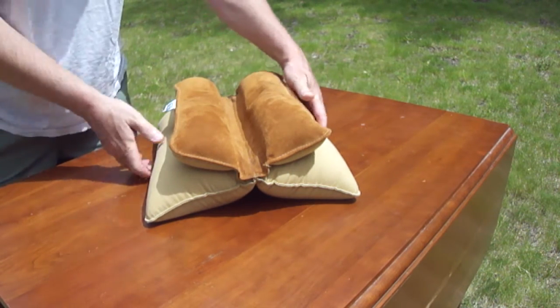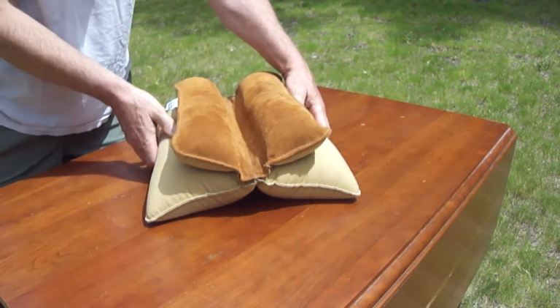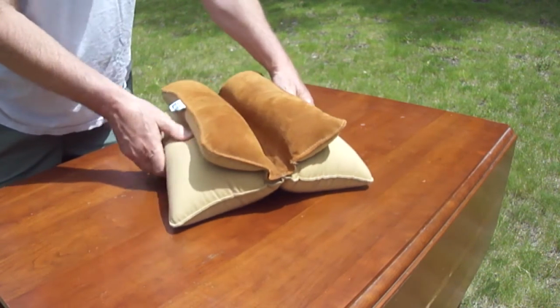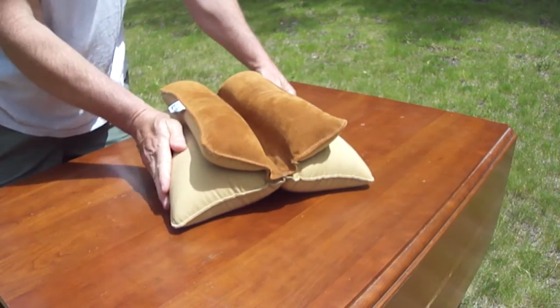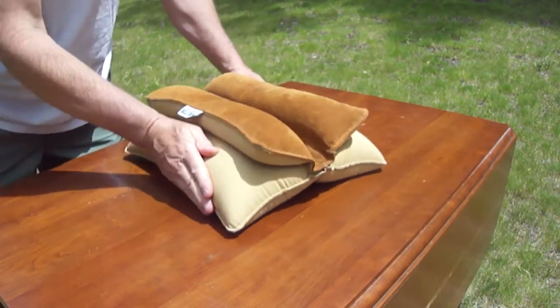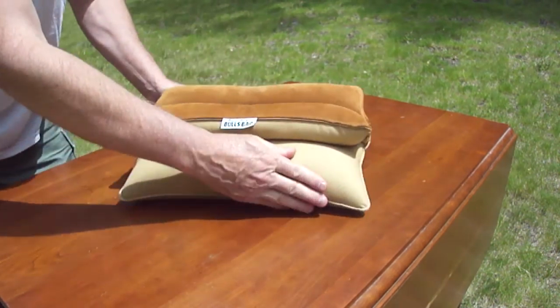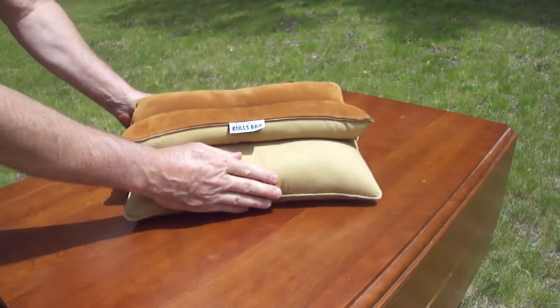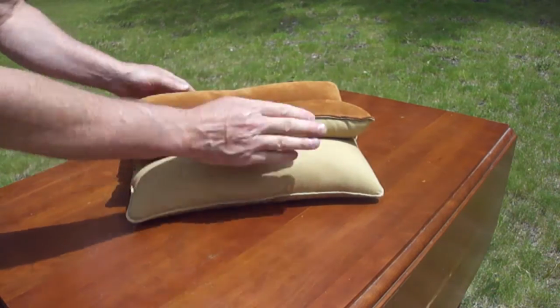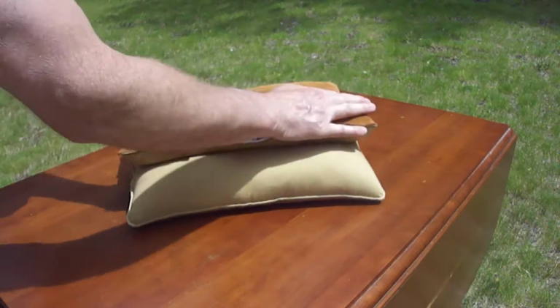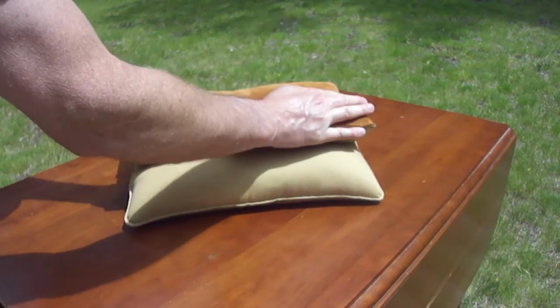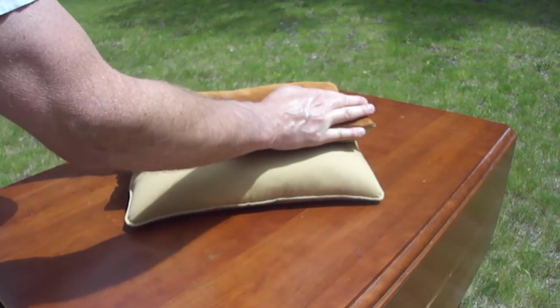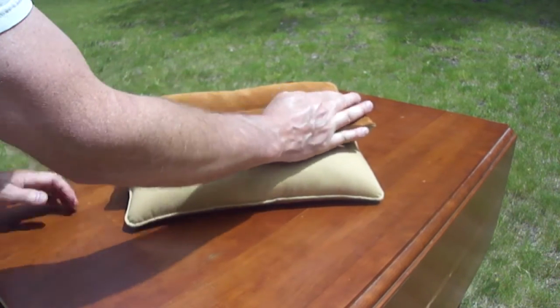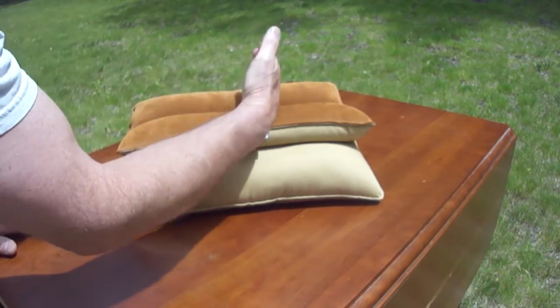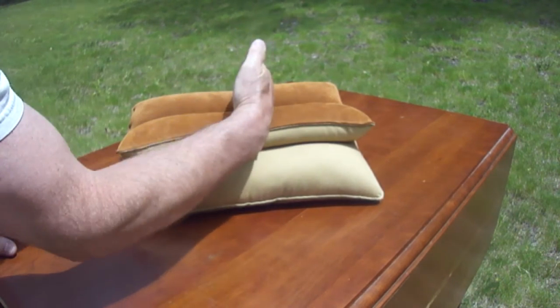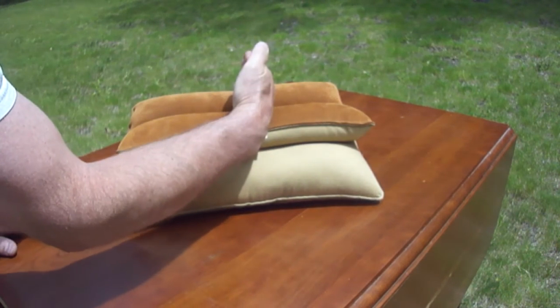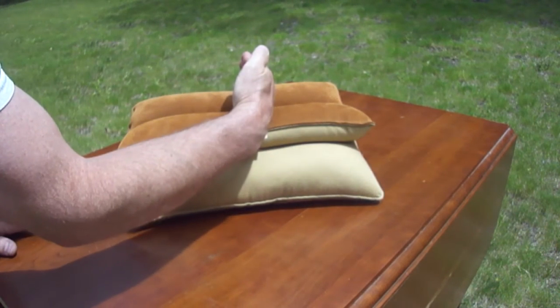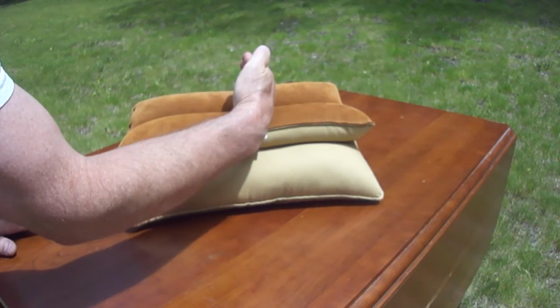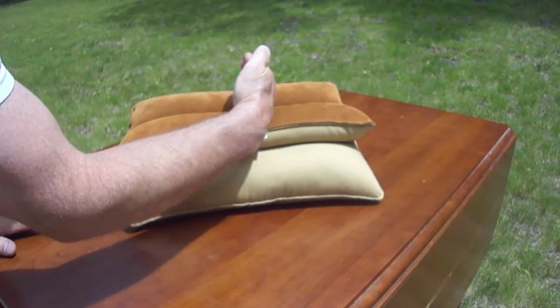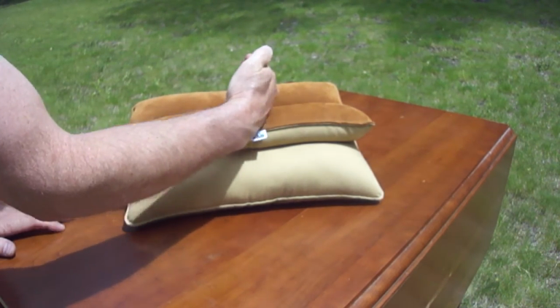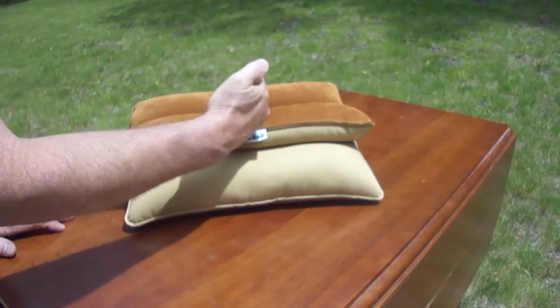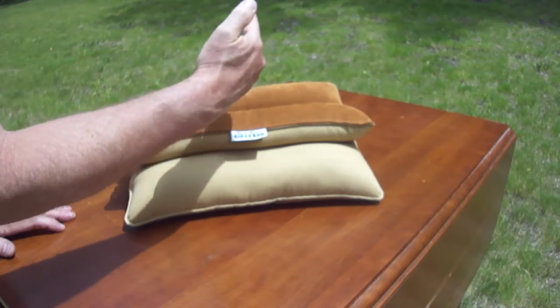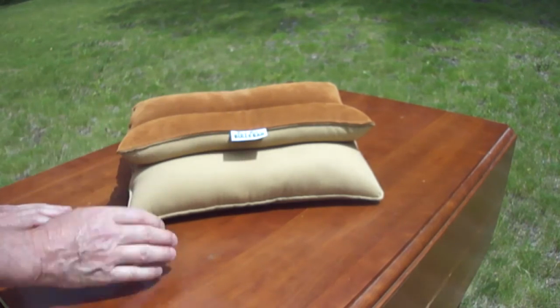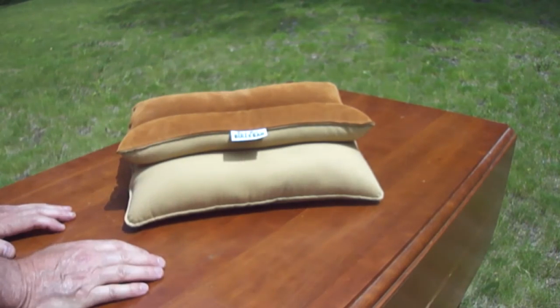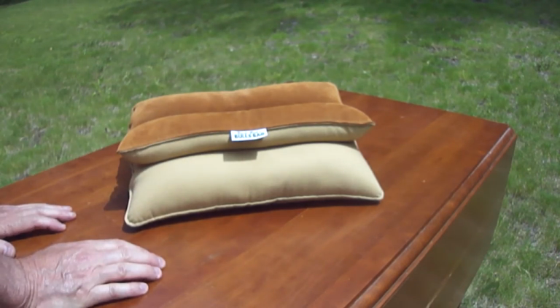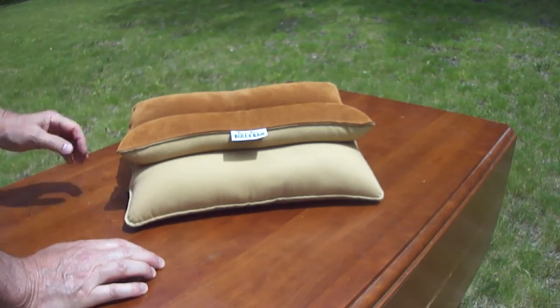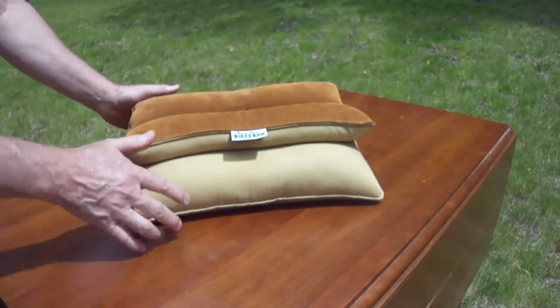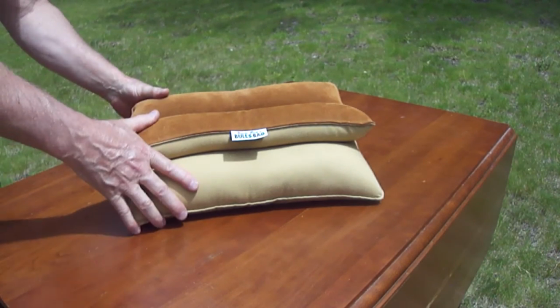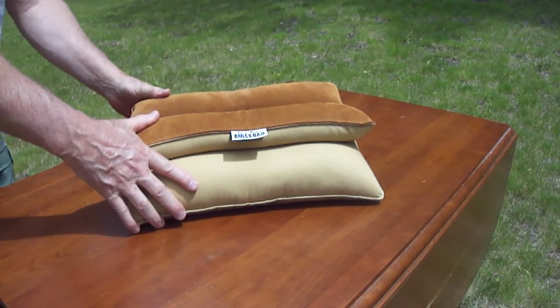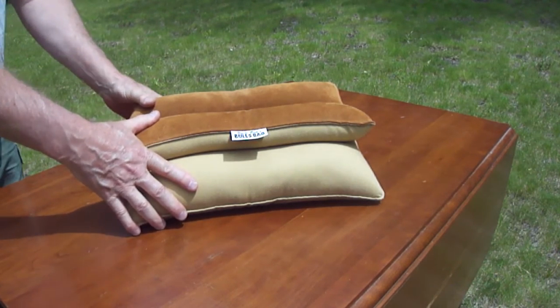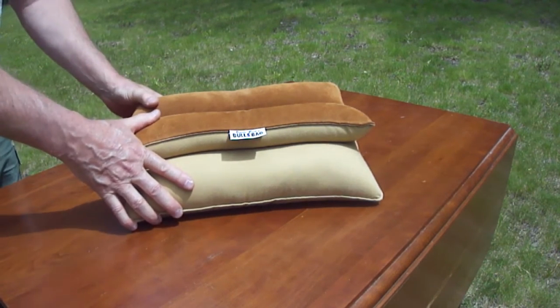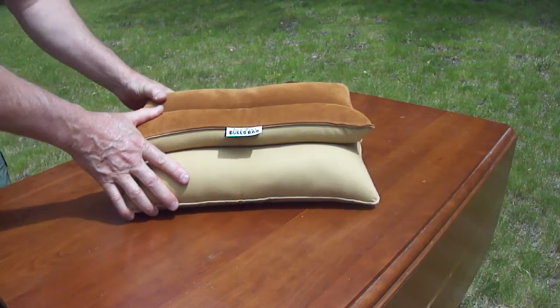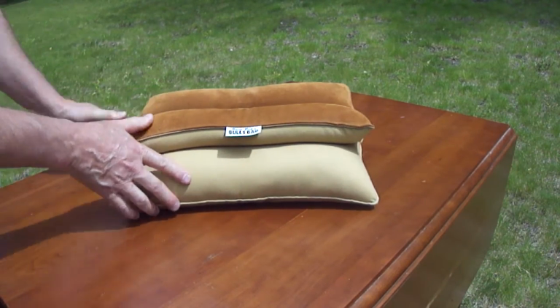You can also set a pistol across the top of it this way. I just really, really like this thing. It's very well made.